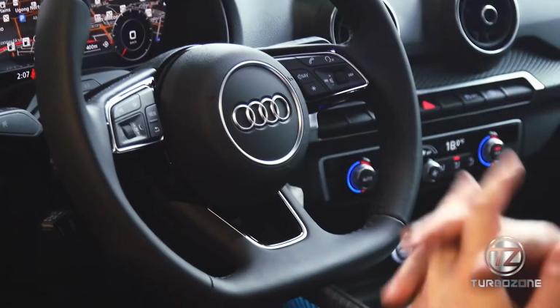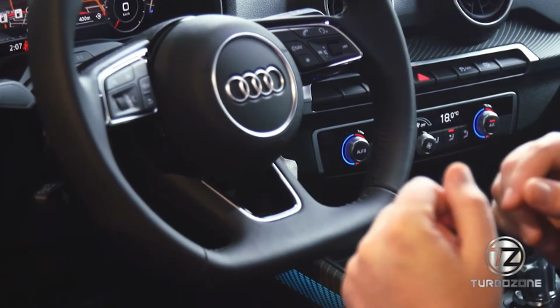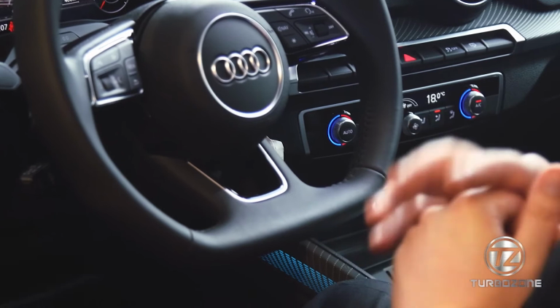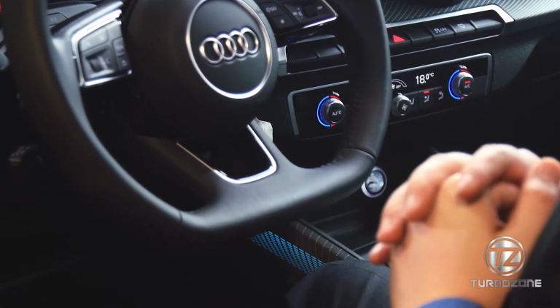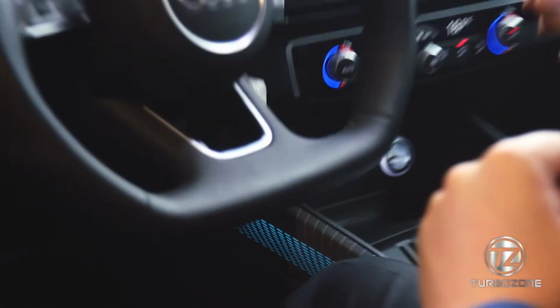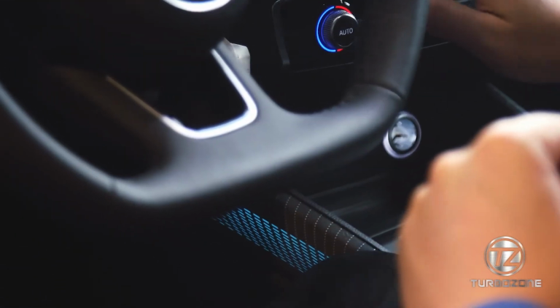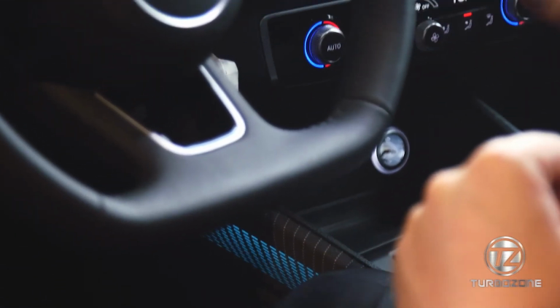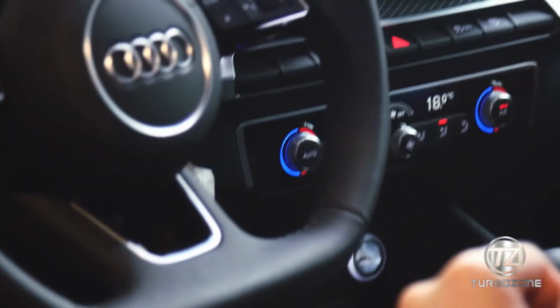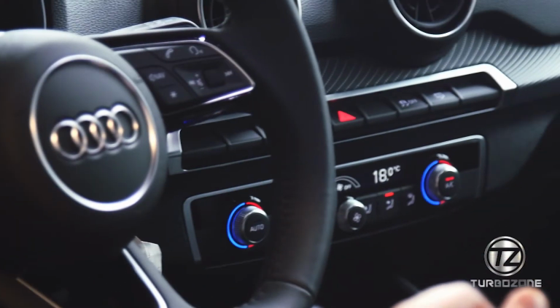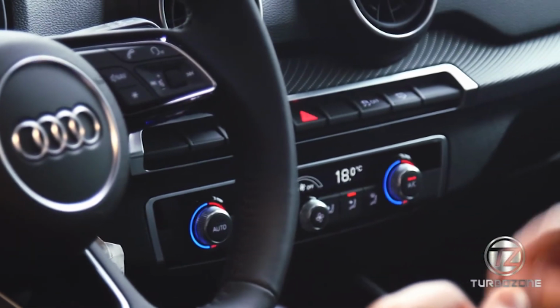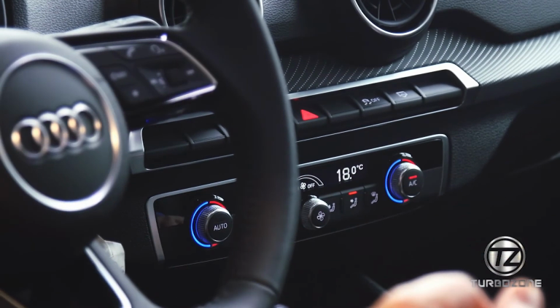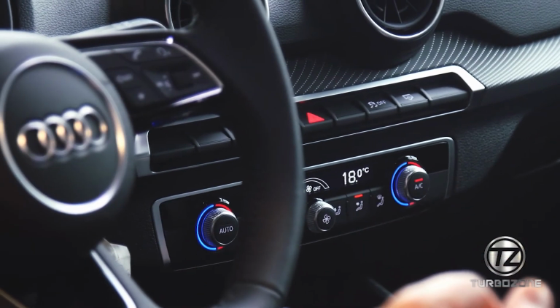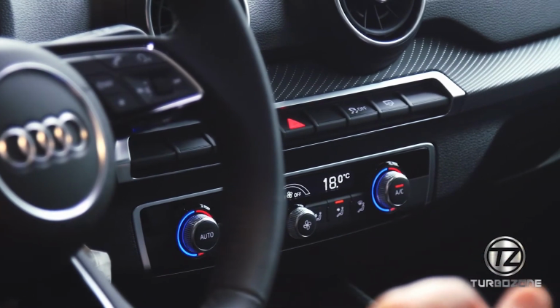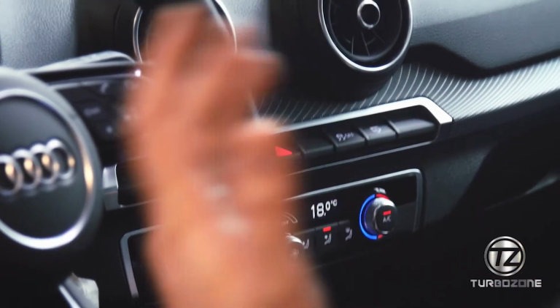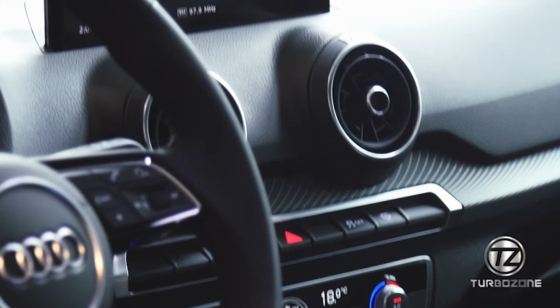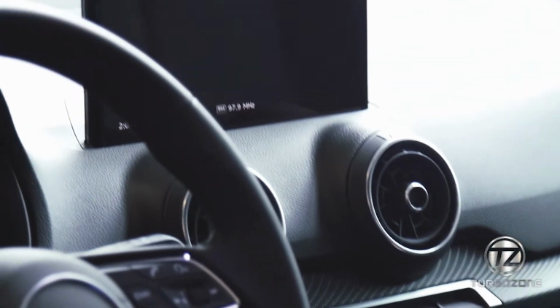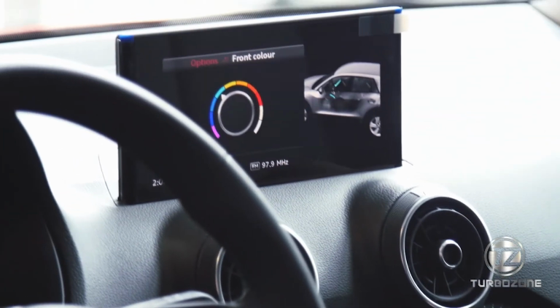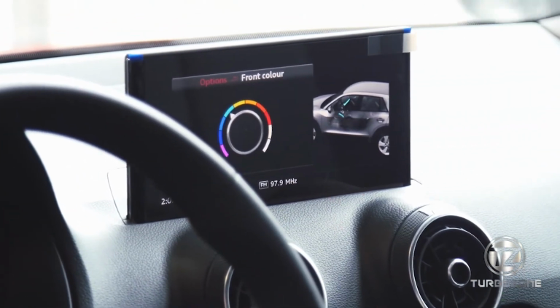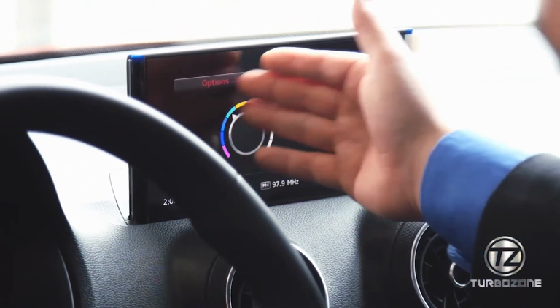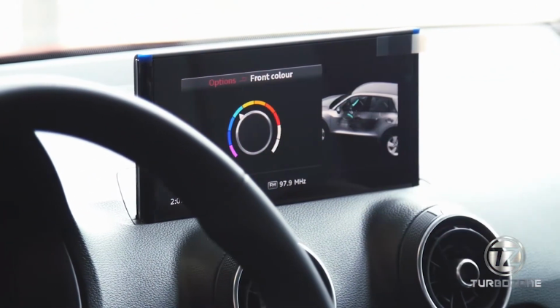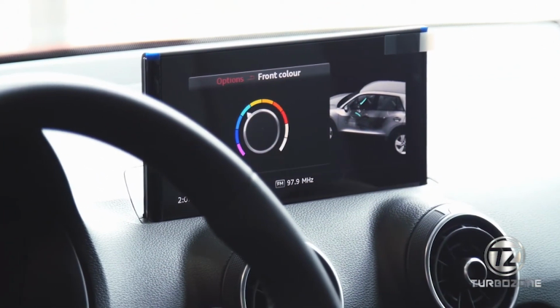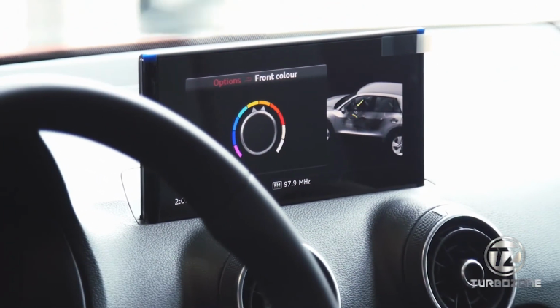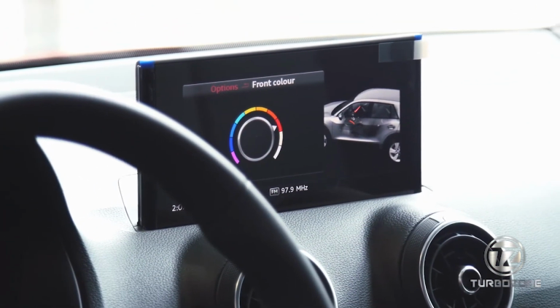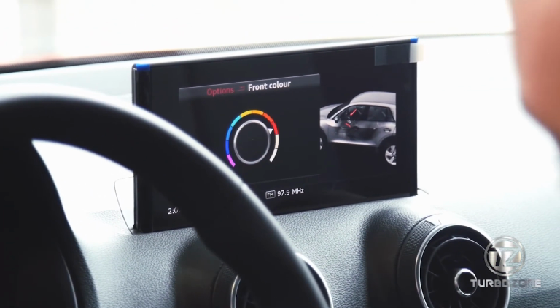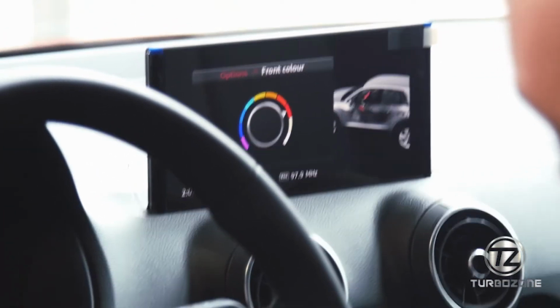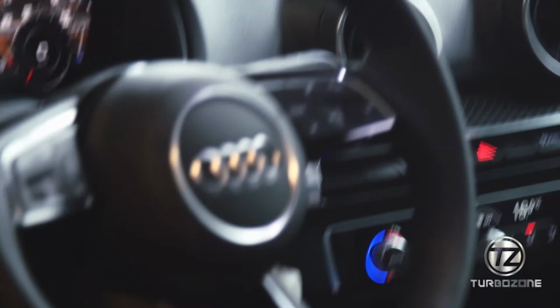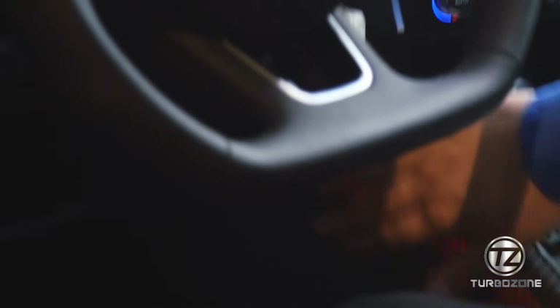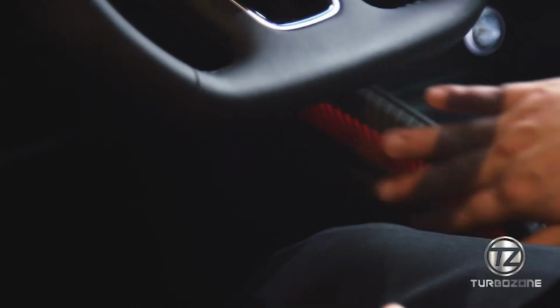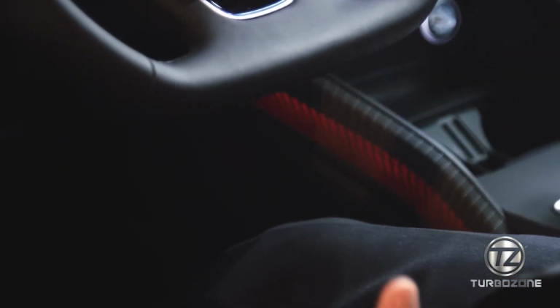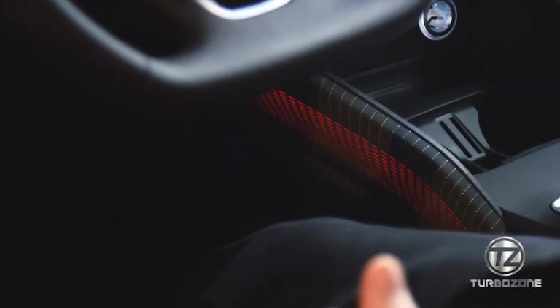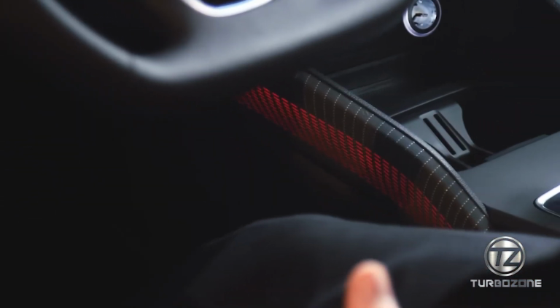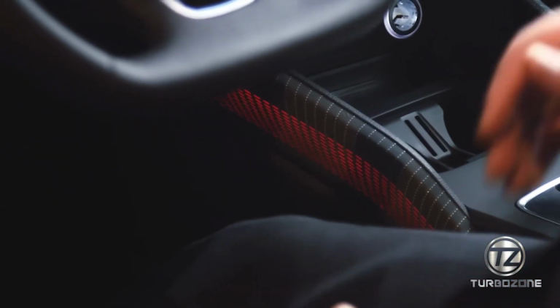It also has a very unique feature — the 3D ambient lighting color. Whatever suits your preference, you can change it, and it will give a 3D effect on the dashboard and on the side and center console of the car.